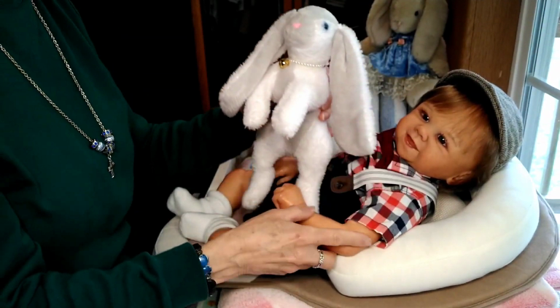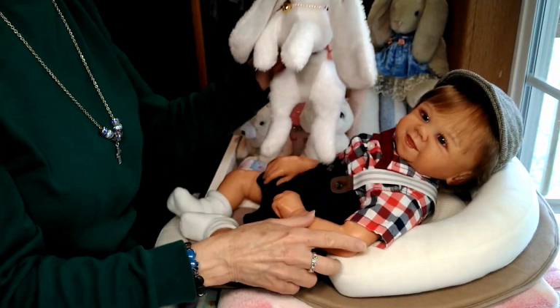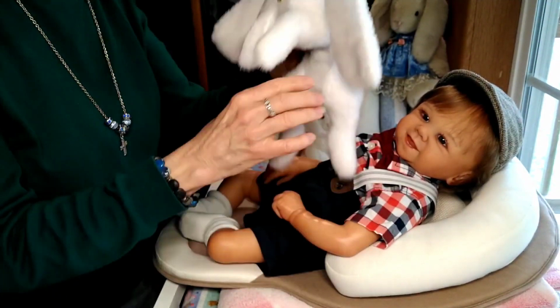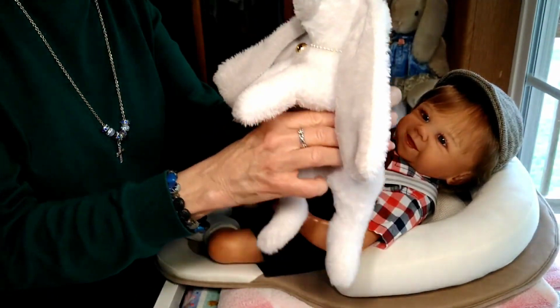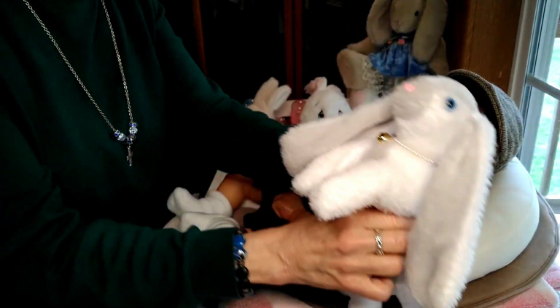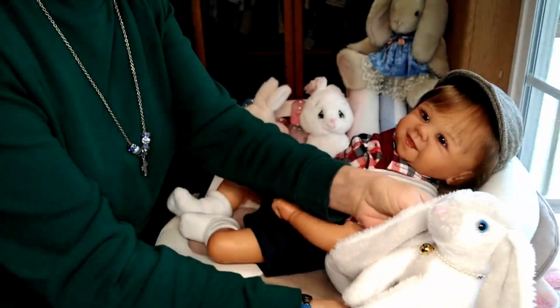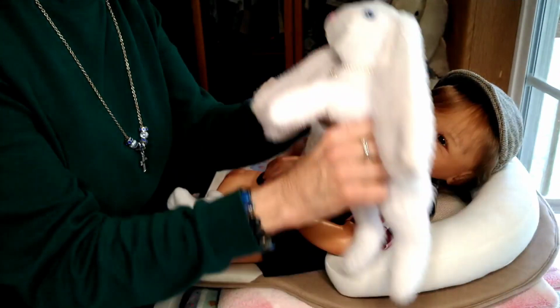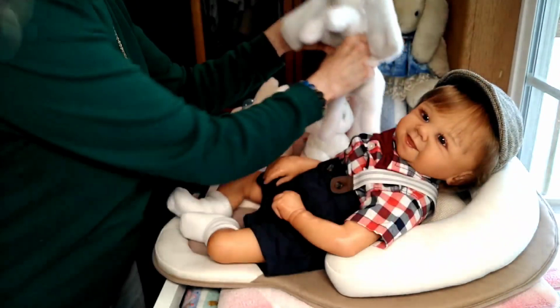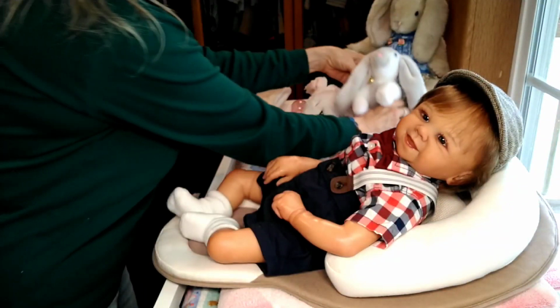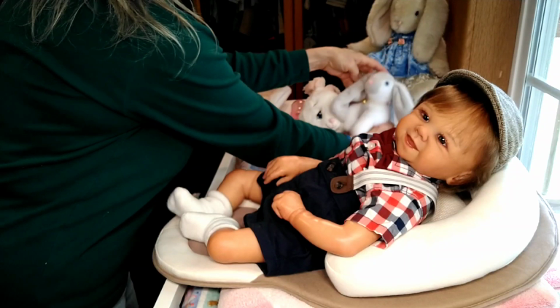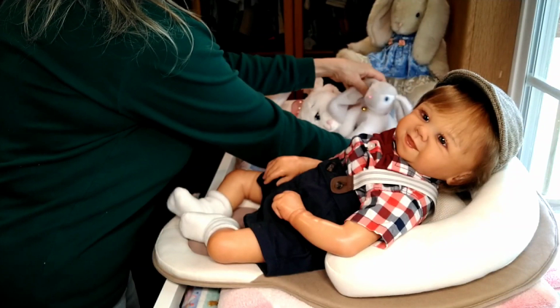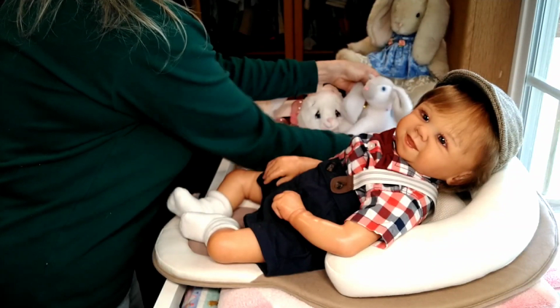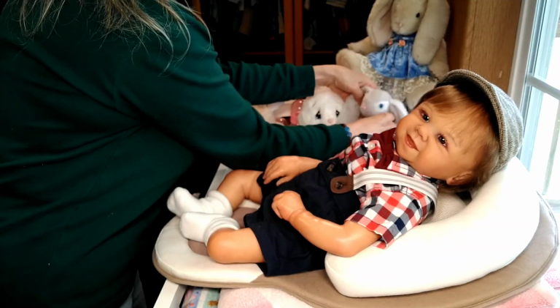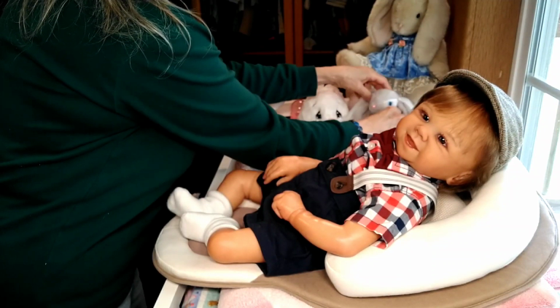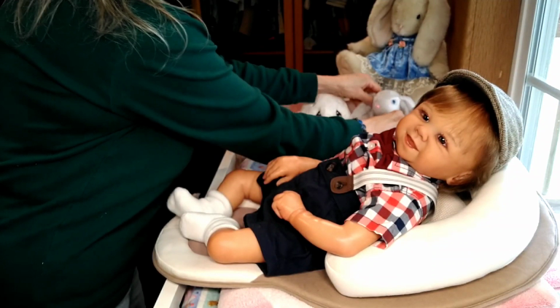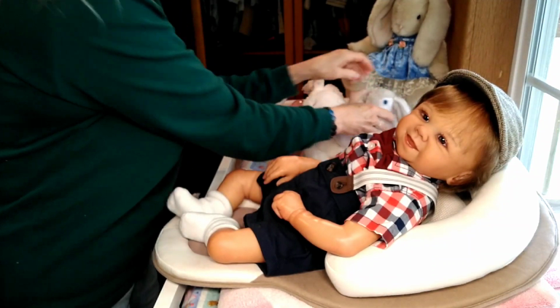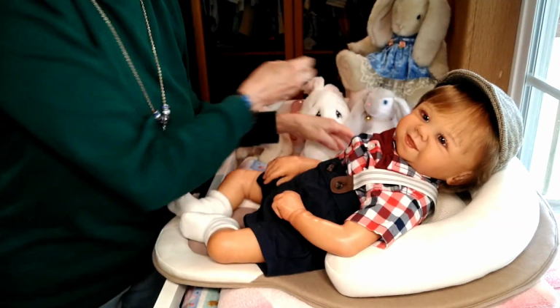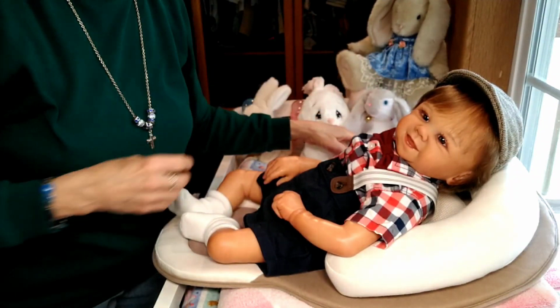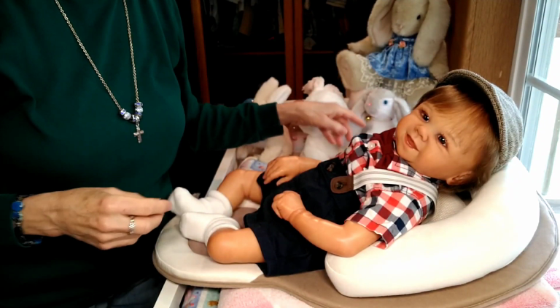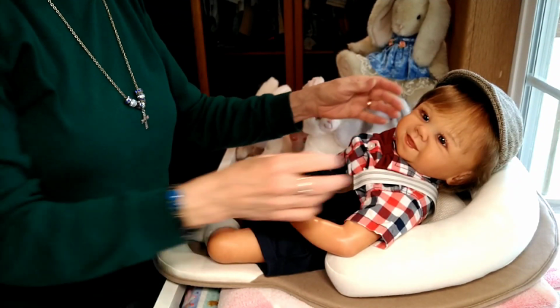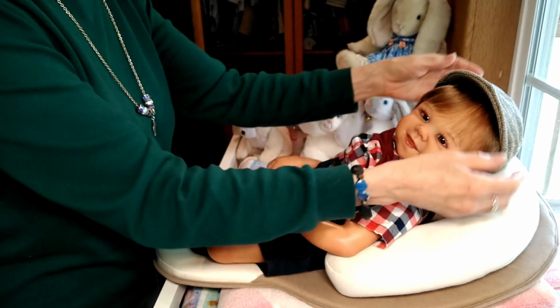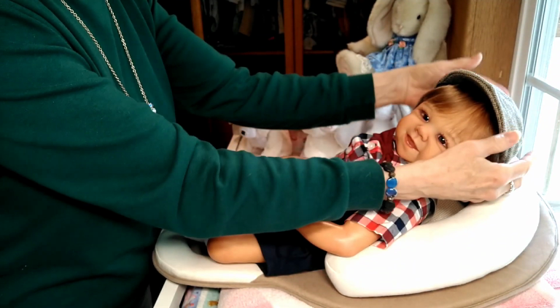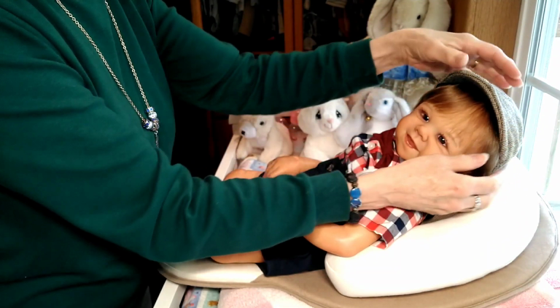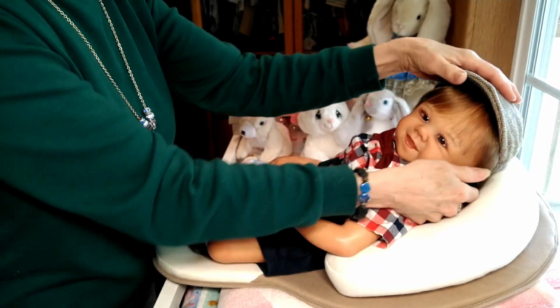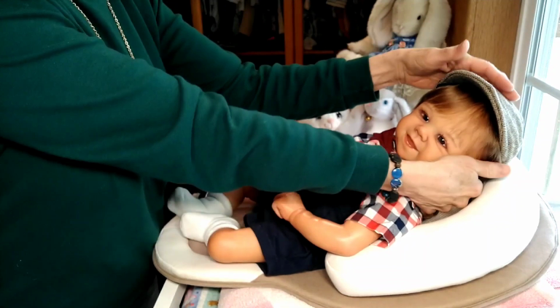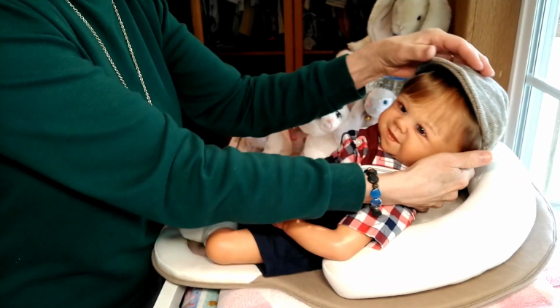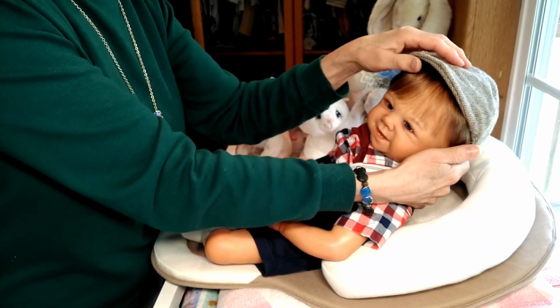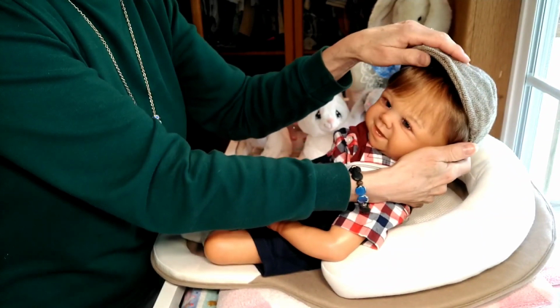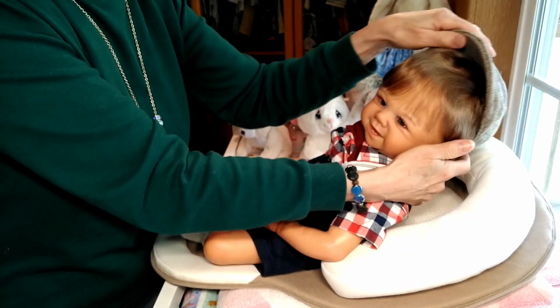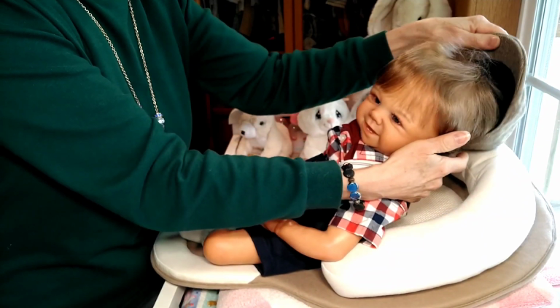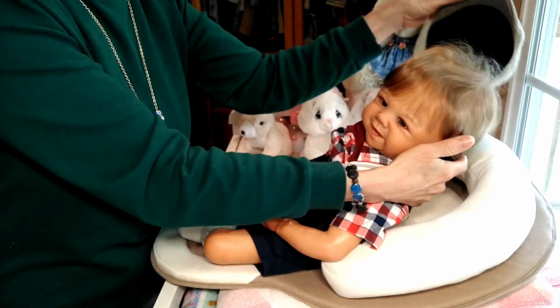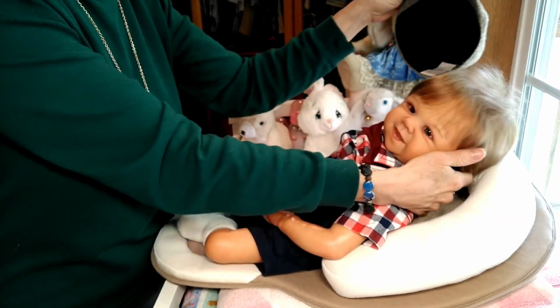I'm going to go ahead and set his toy aside for now so that I can get him changed into his outfit. And I'm going to put his hat back on because he loves wearing his hat.